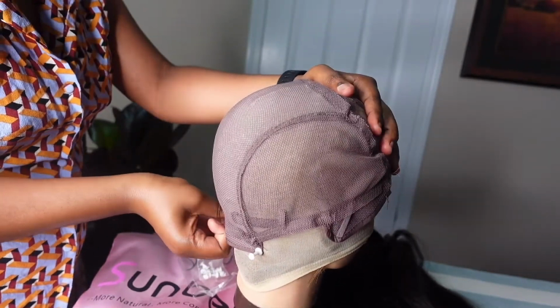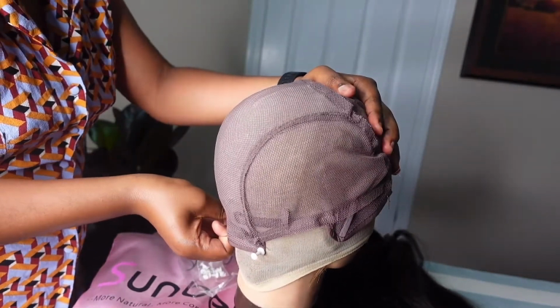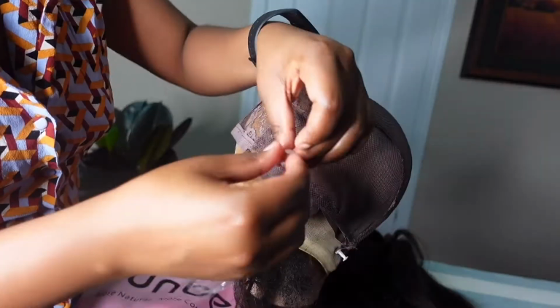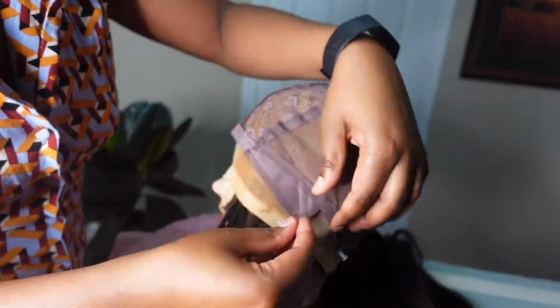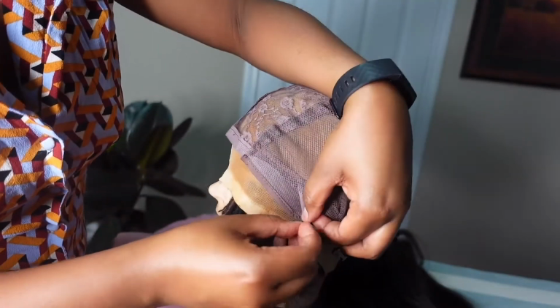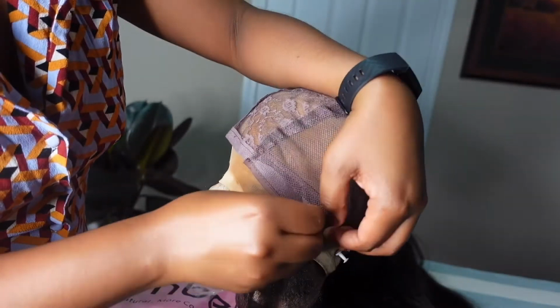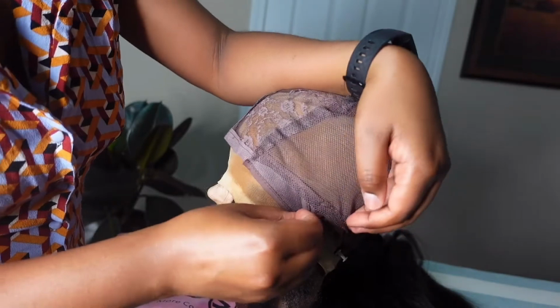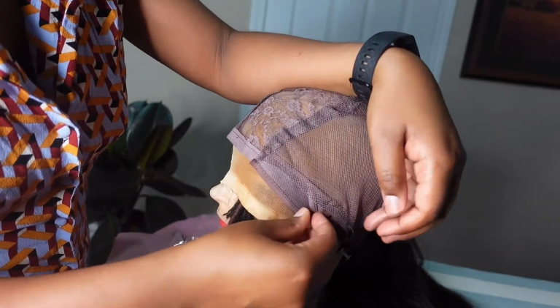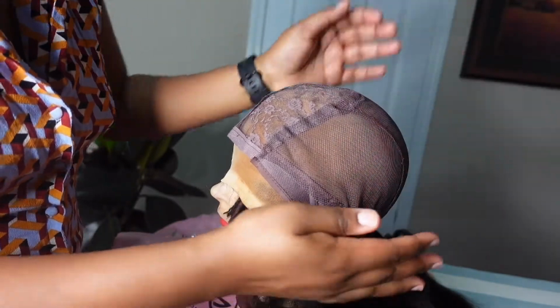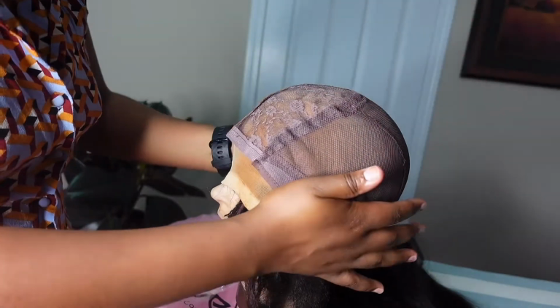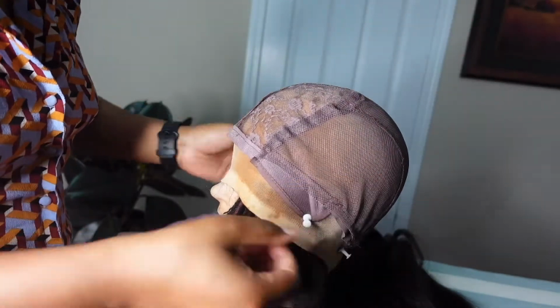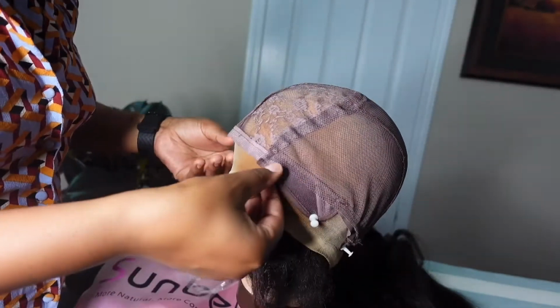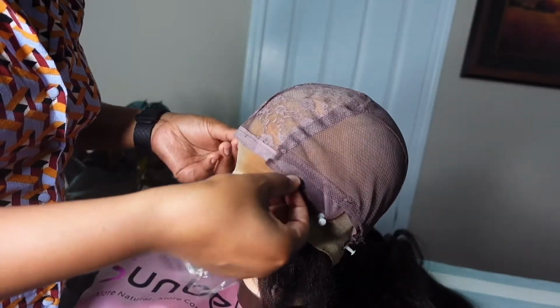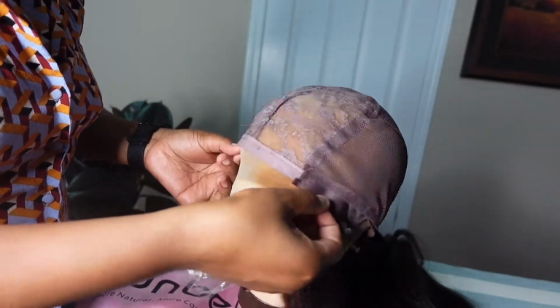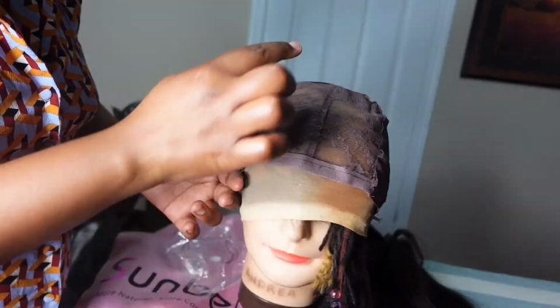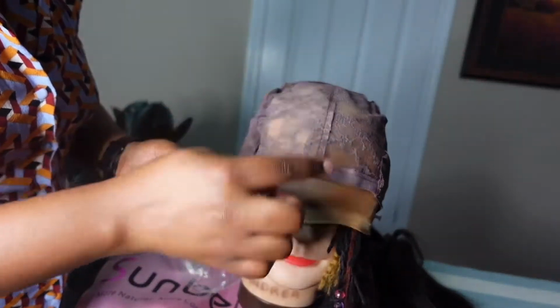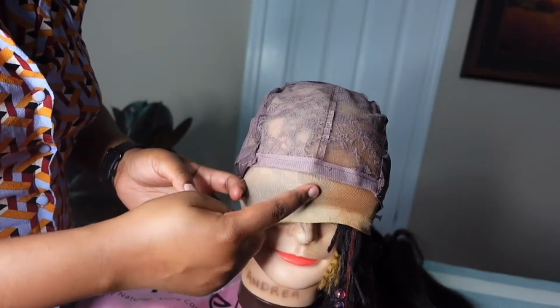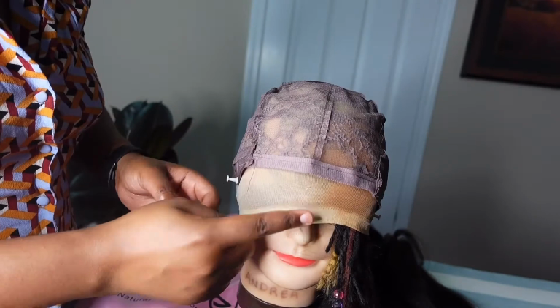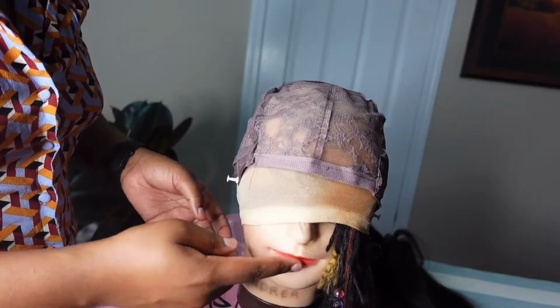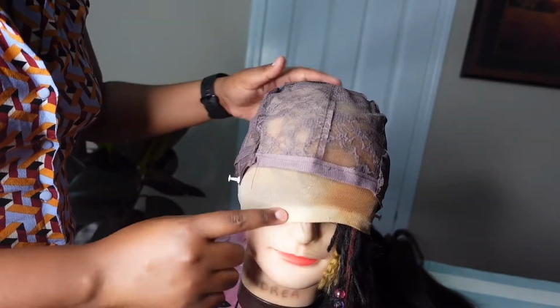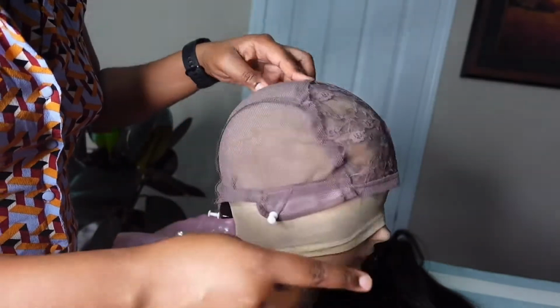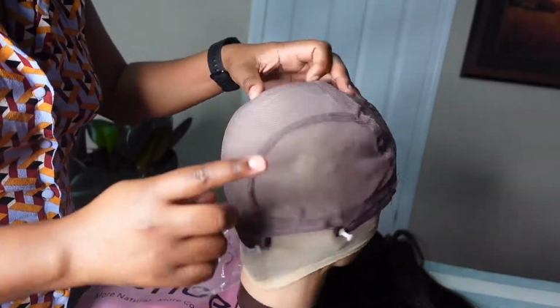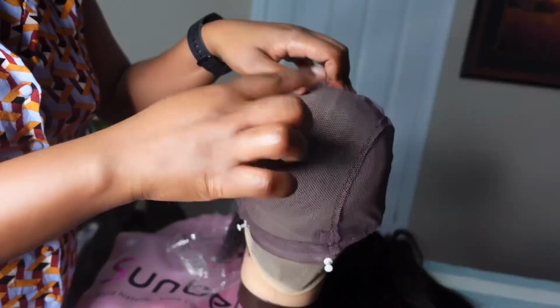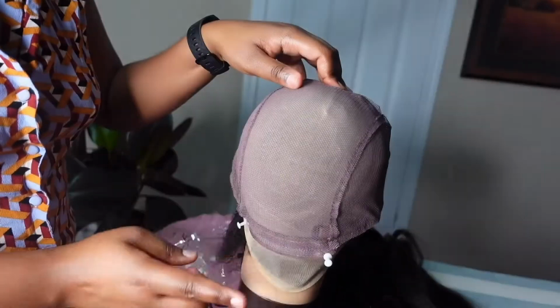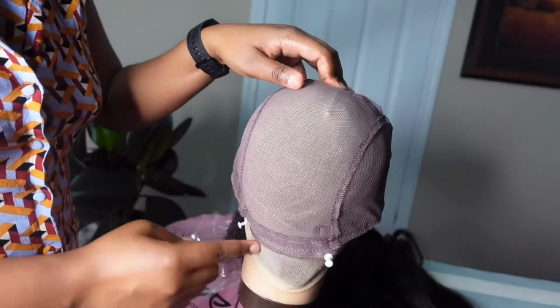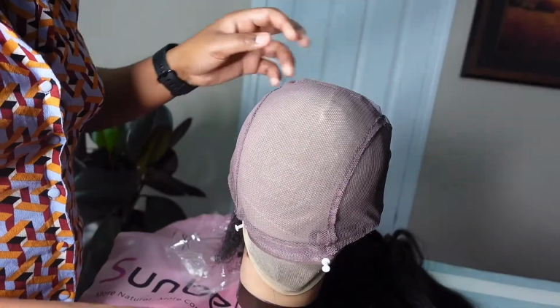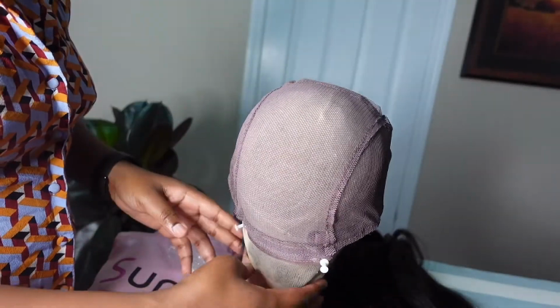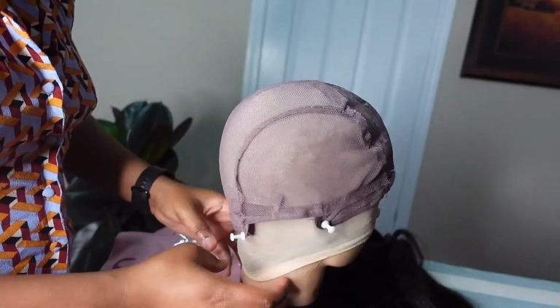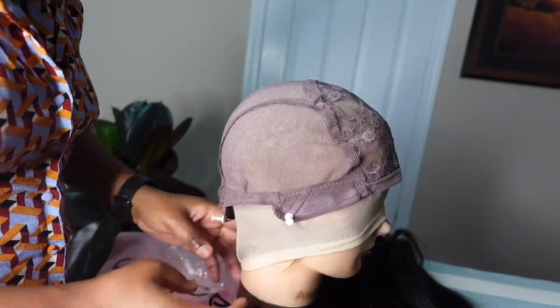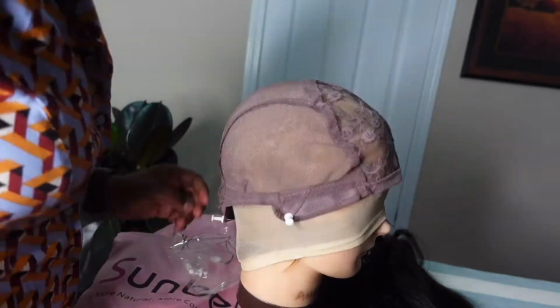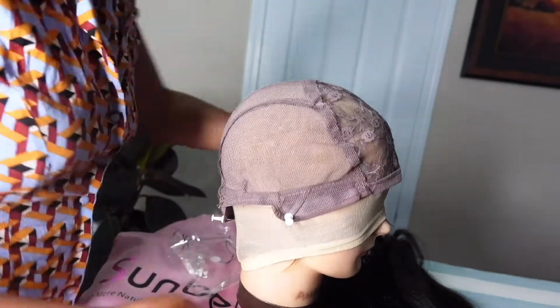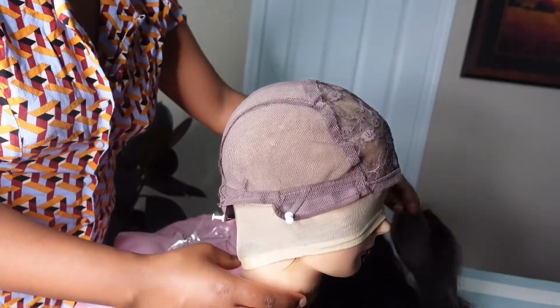Putting safety pins on each side of the wig cap ensures that while you are sewing the hair, it will not move out of place. I also make sure it's in line with the actual face of the mannequin — the back aligned to the back of the head and the front to the front.